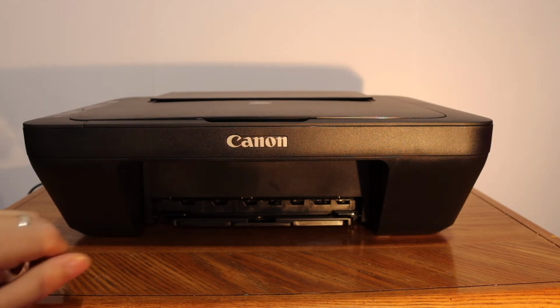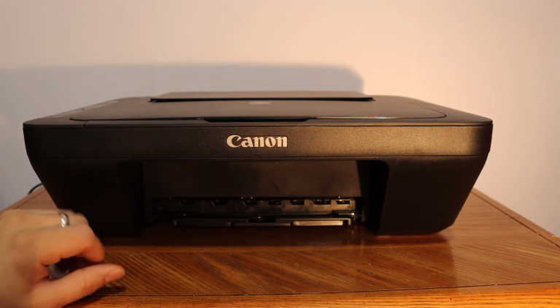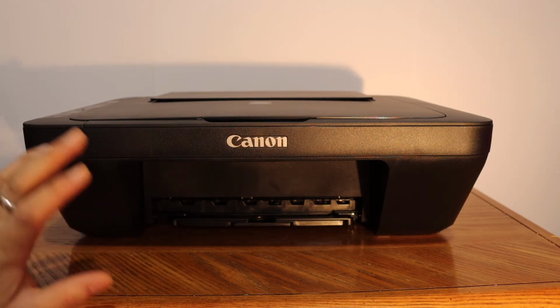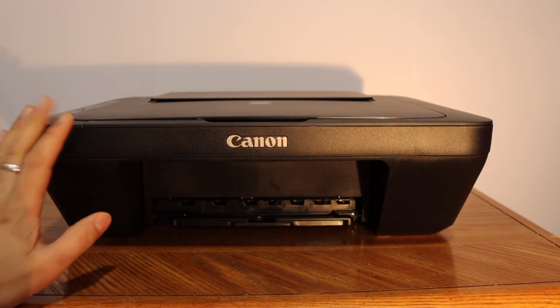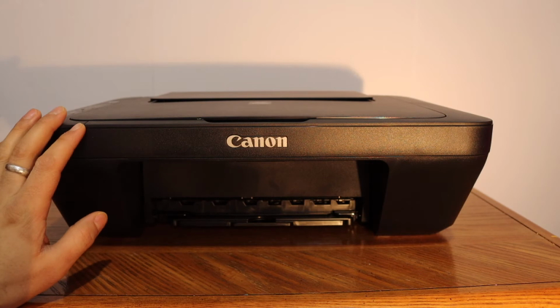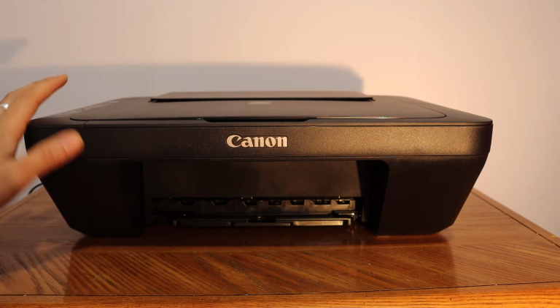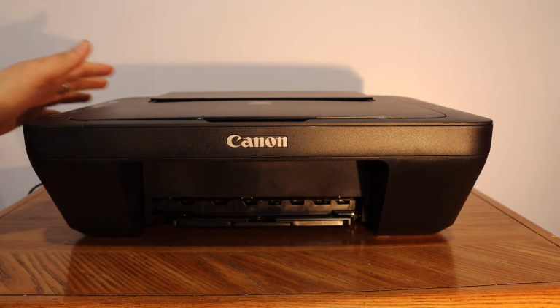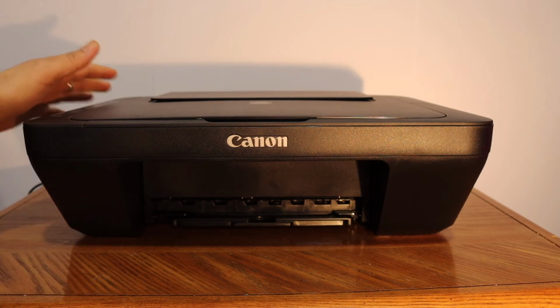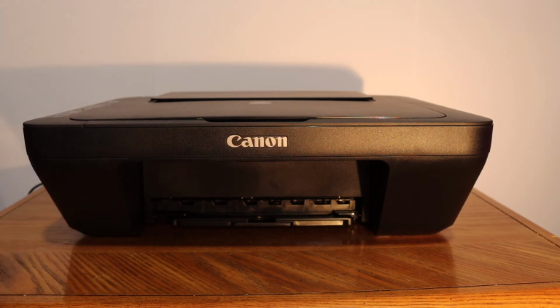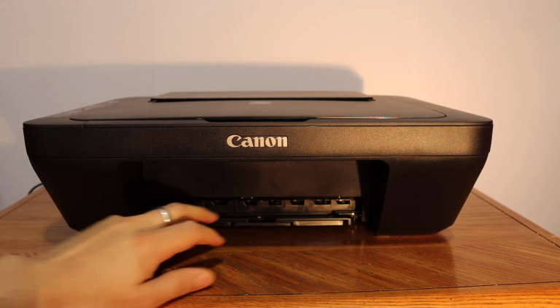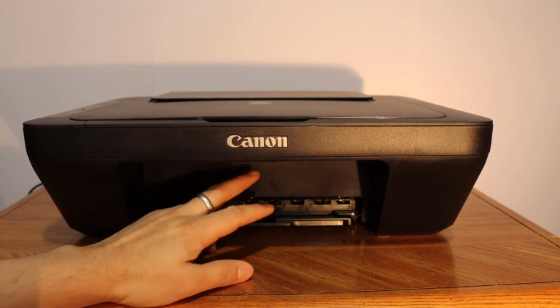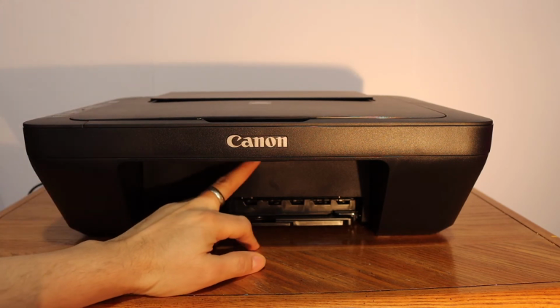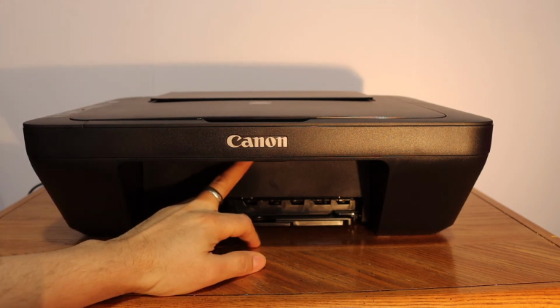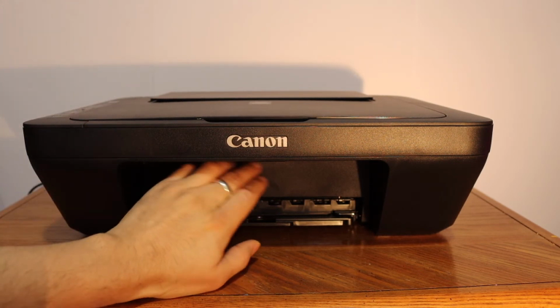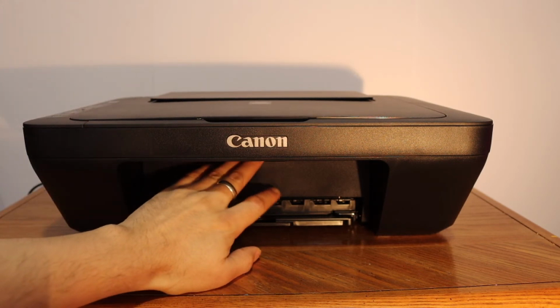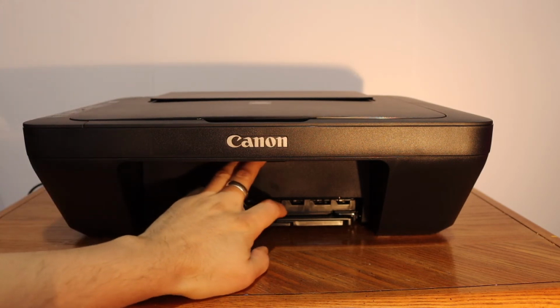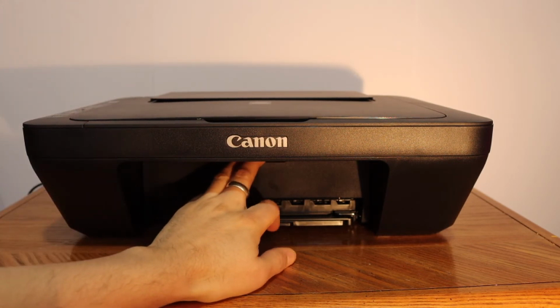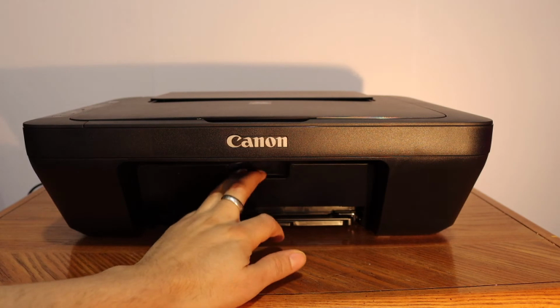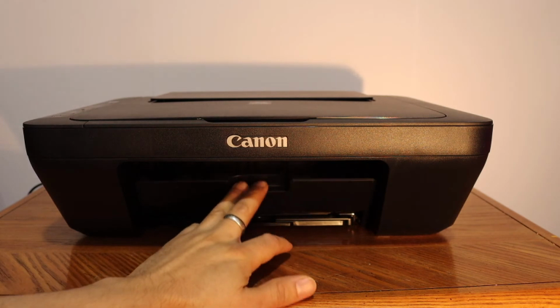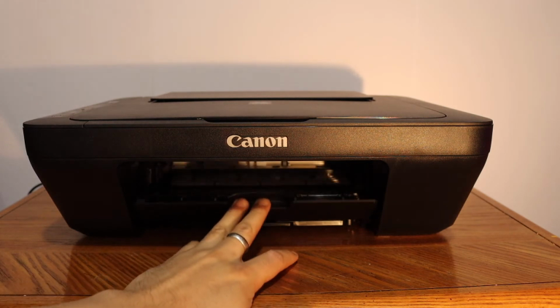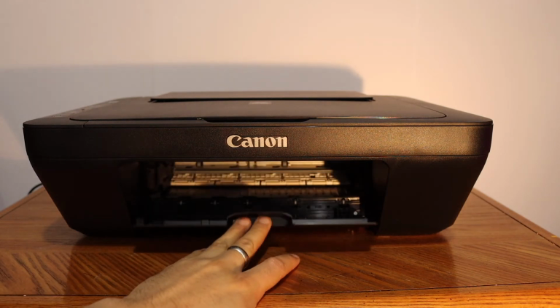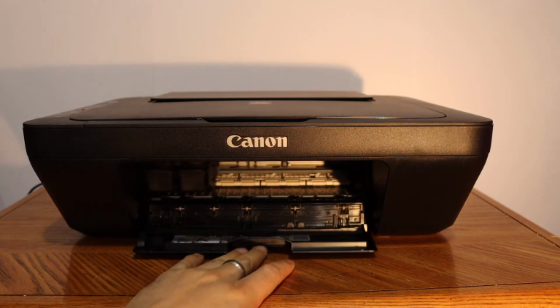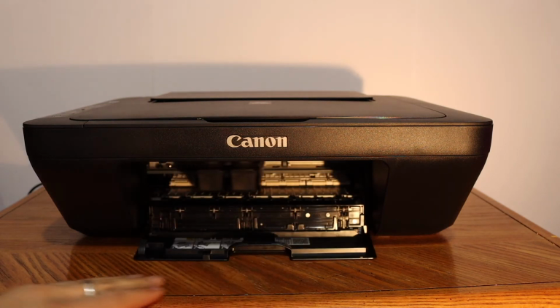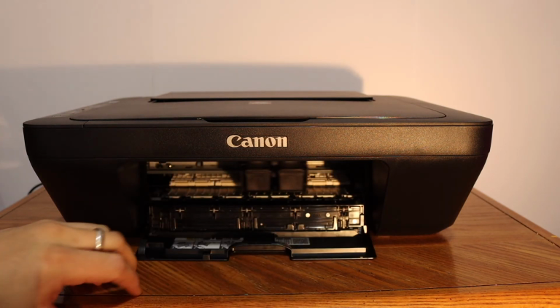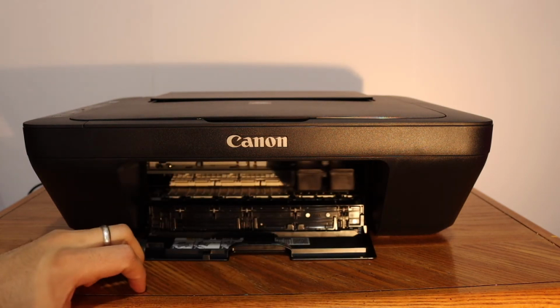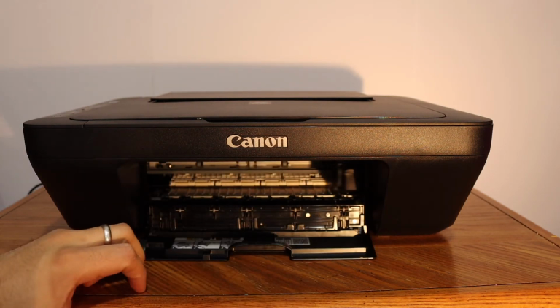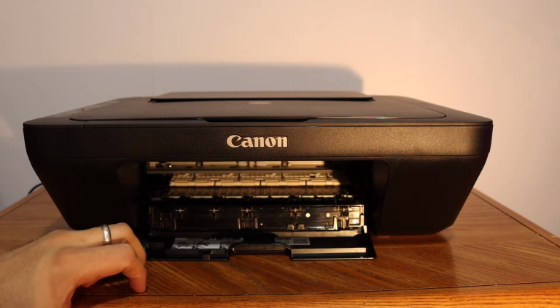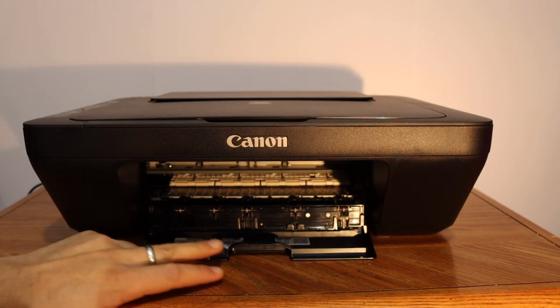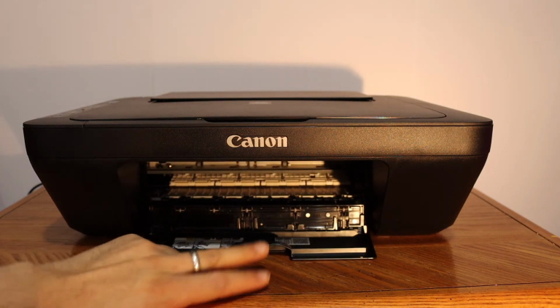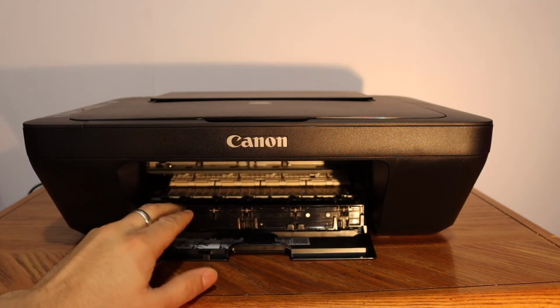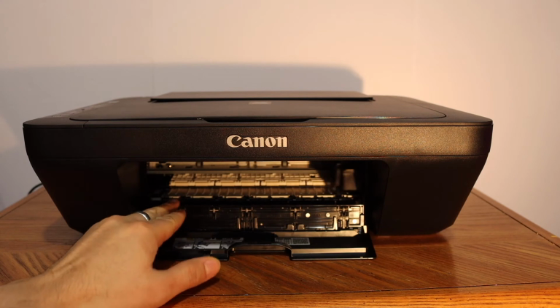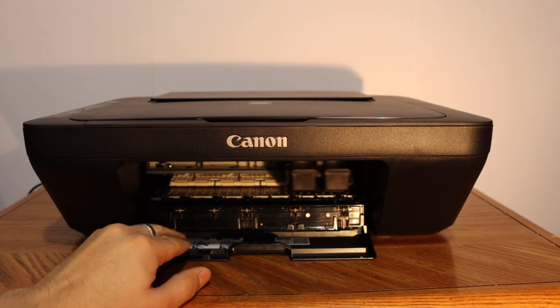The first step is to switch on the printer and open the ink cartridge chamber door, which is at the front. You just have to push it, and the ink cartridges will move and come to a position.